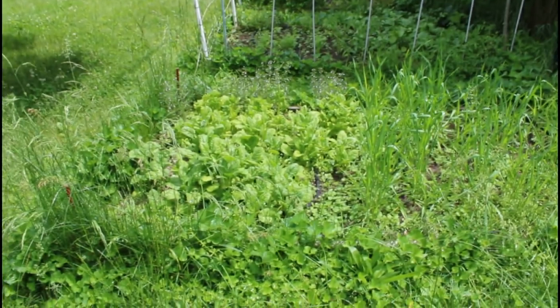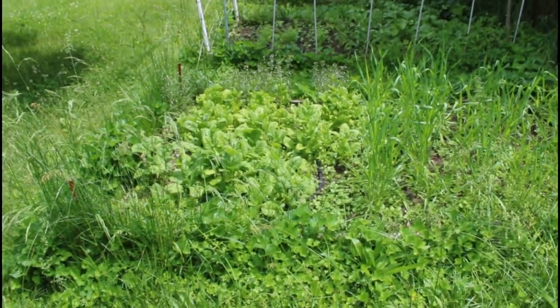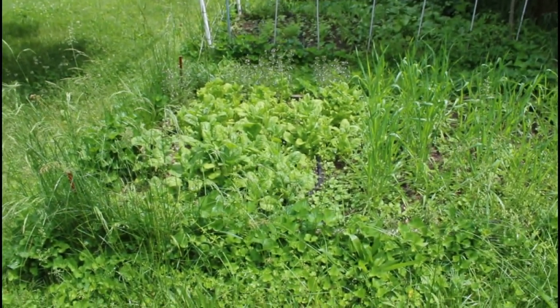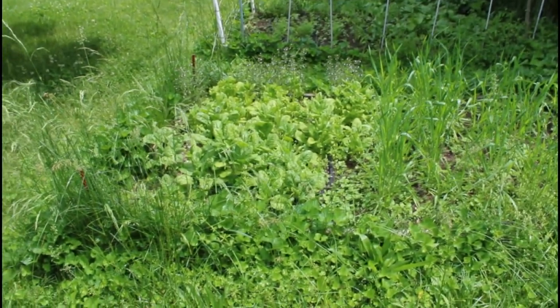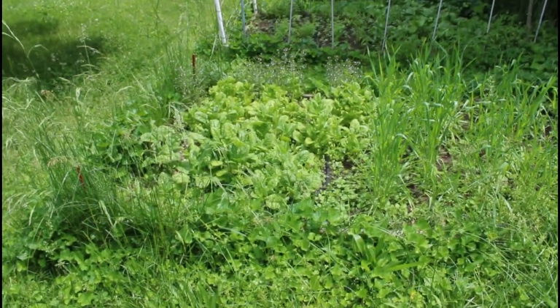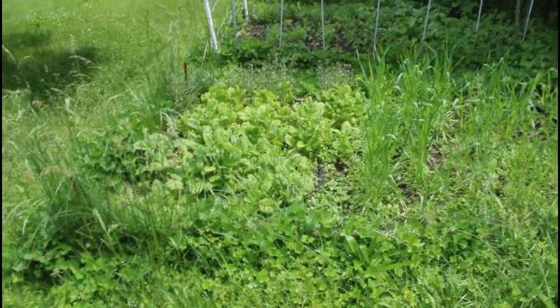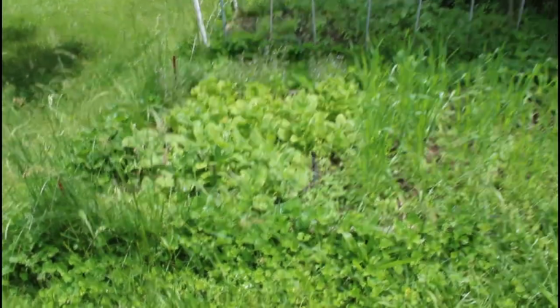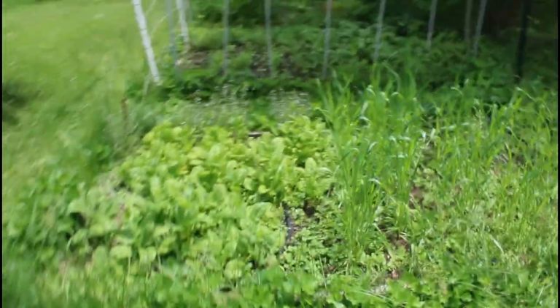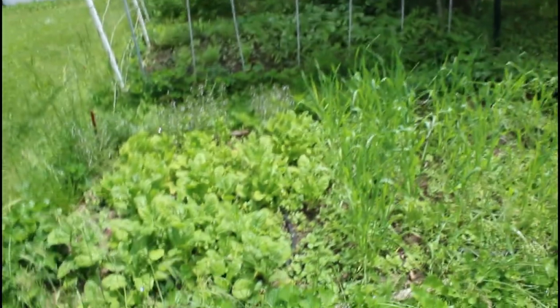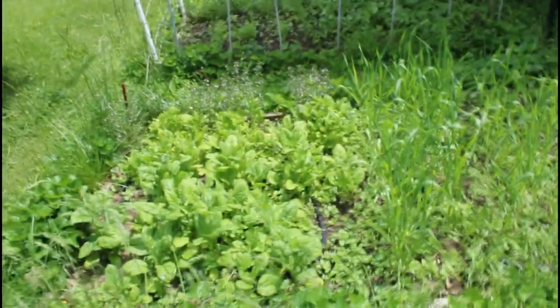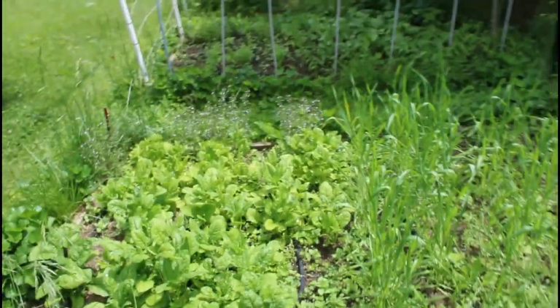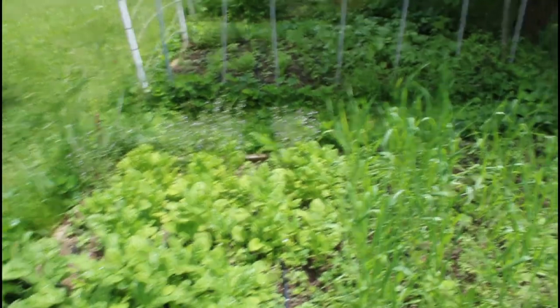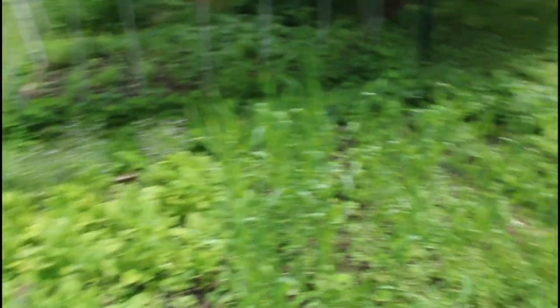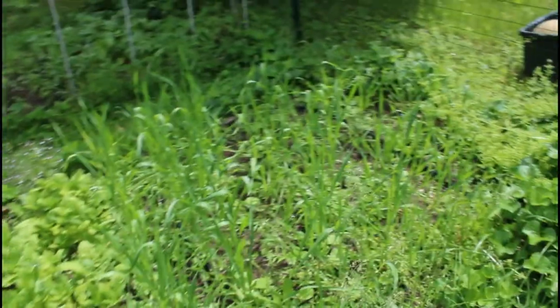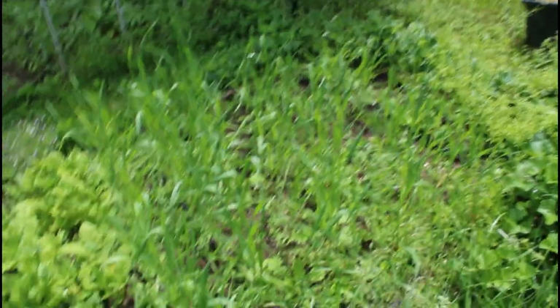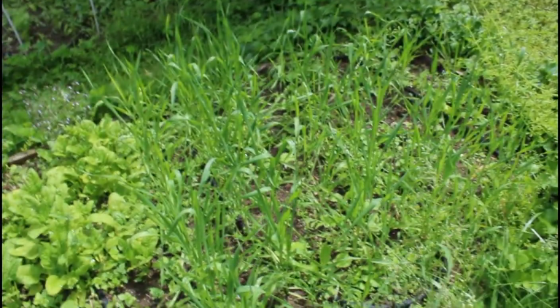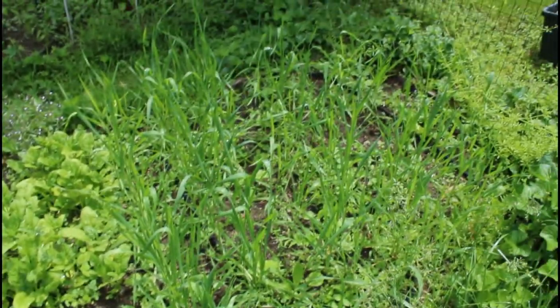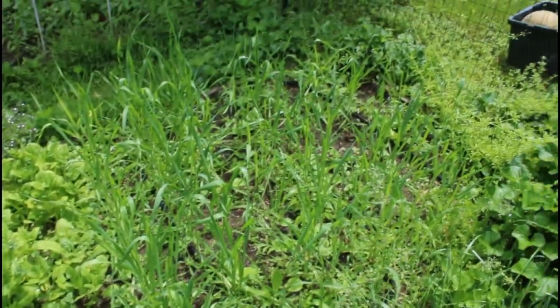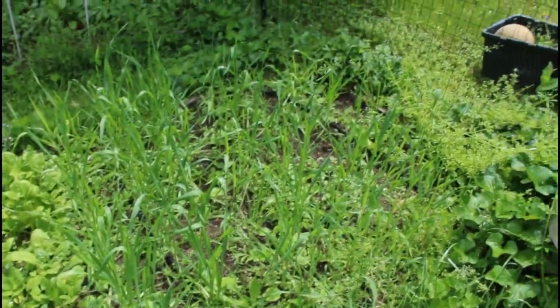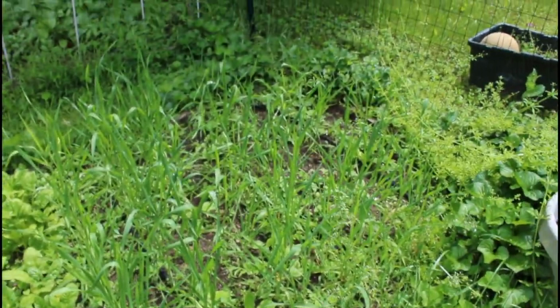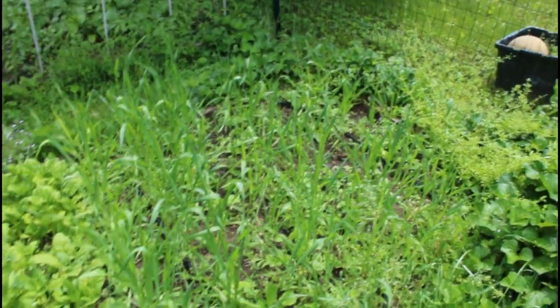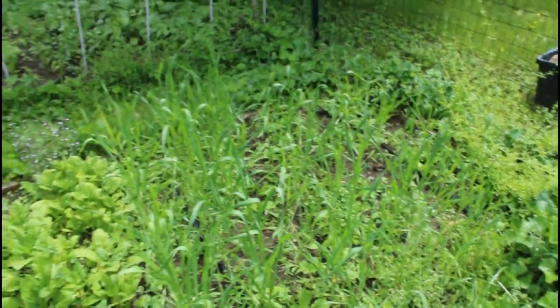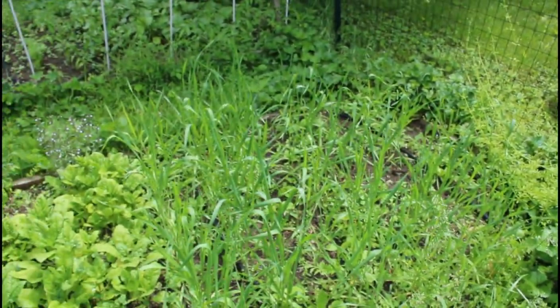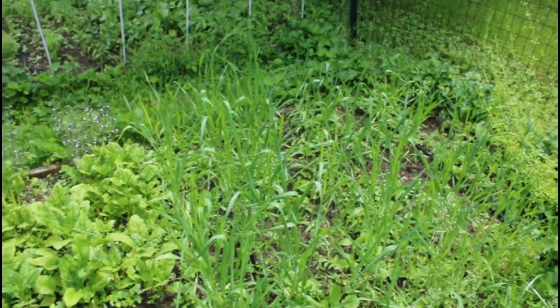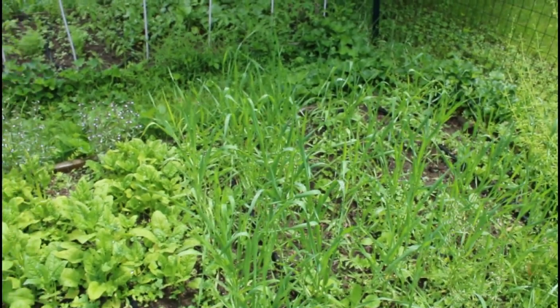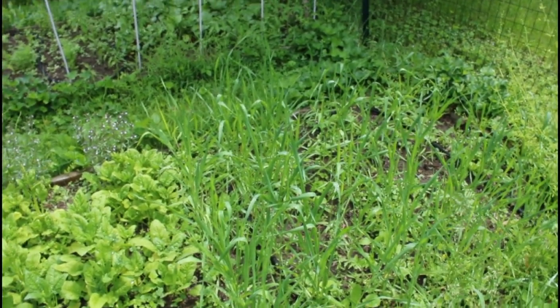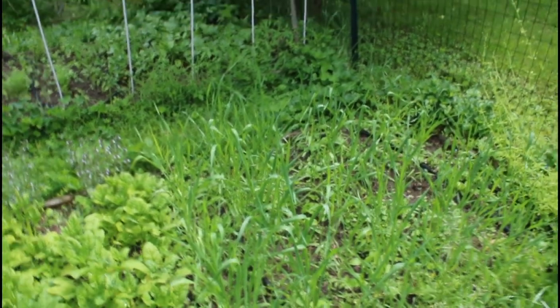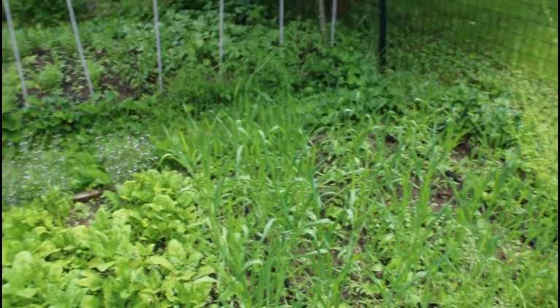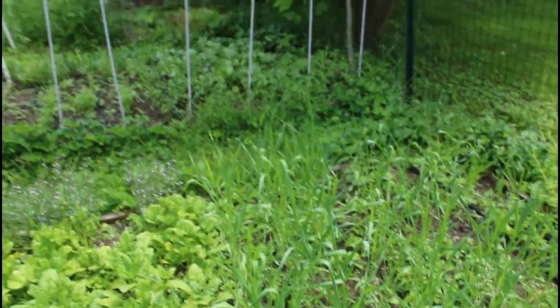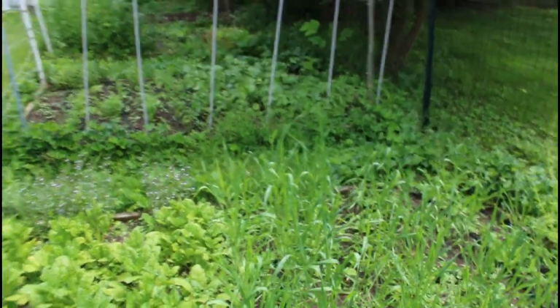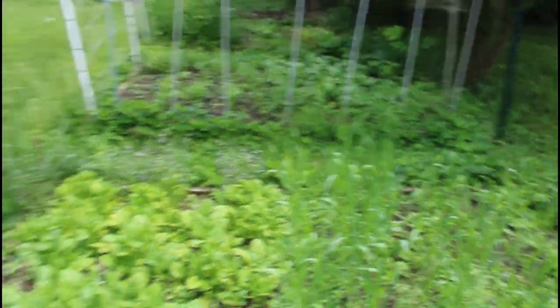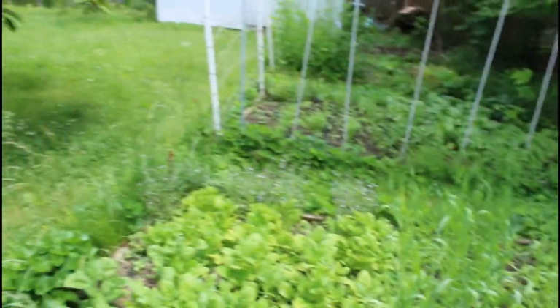Spinach is already starting to bolt and I haven't even had a chance to harvest it yet — but whatever, we'll figure it out. The wheat is also looking really, really good. So this is getting to the time now where I have to start planting some of the warm weather crops in here as well.